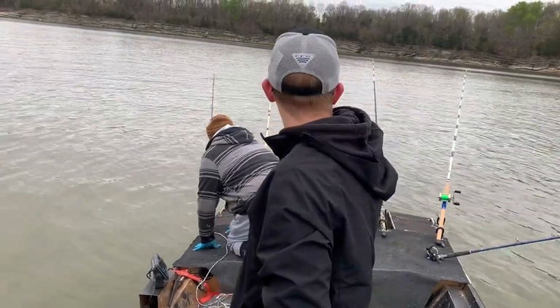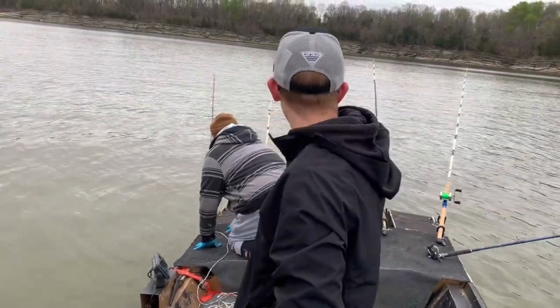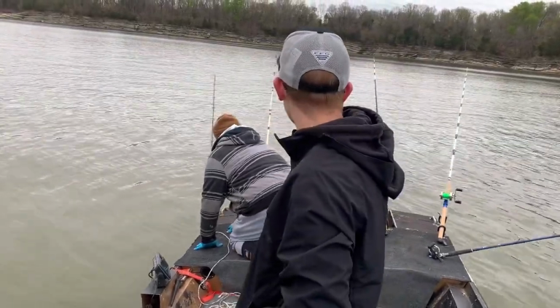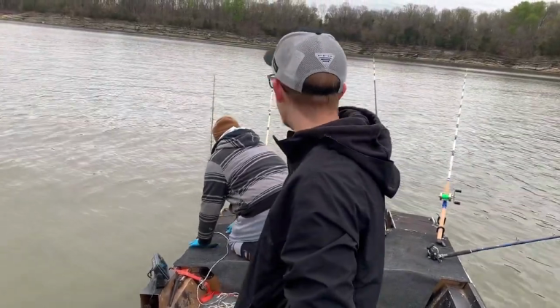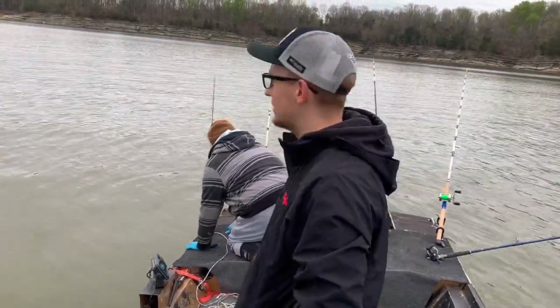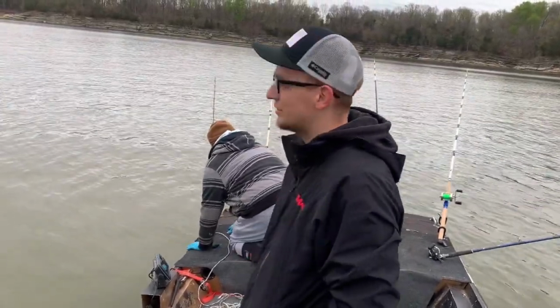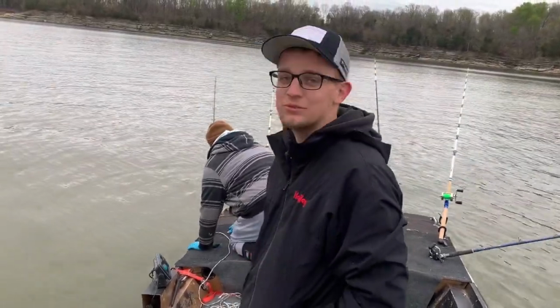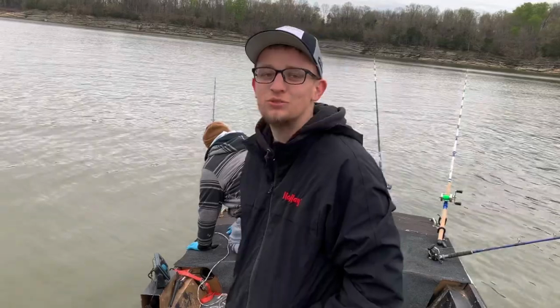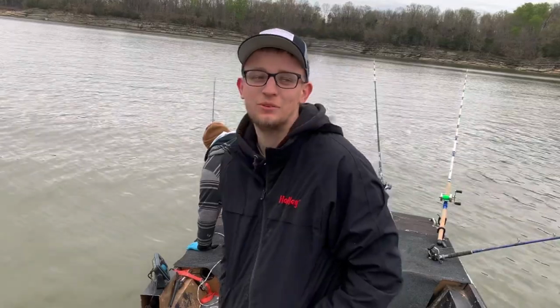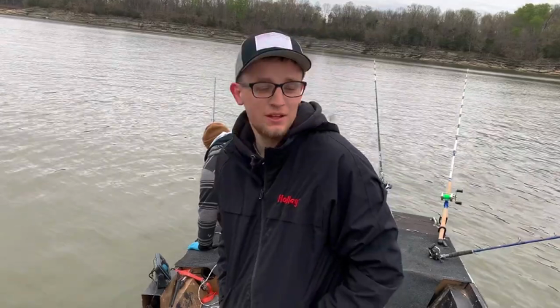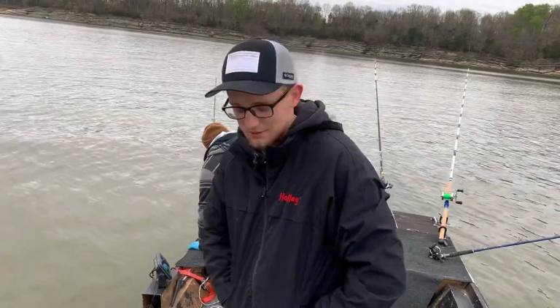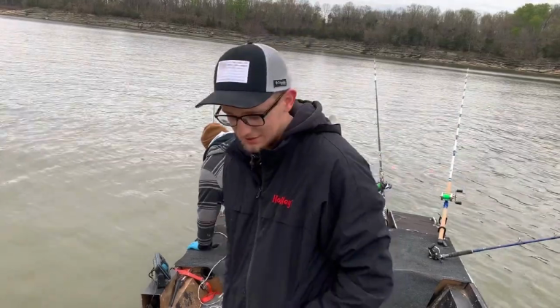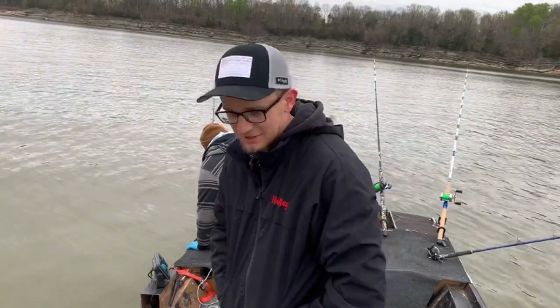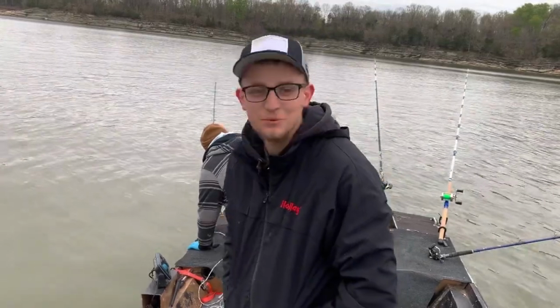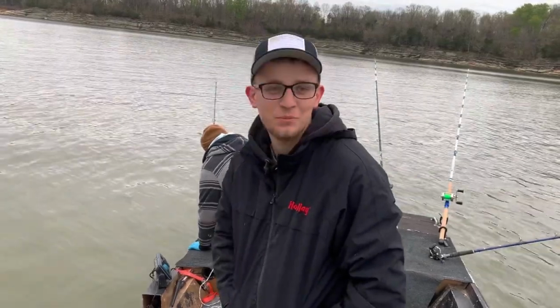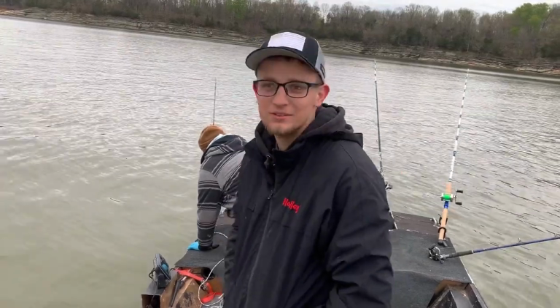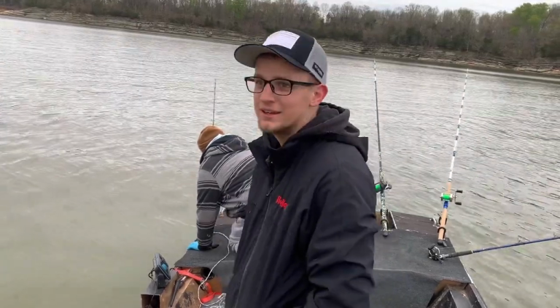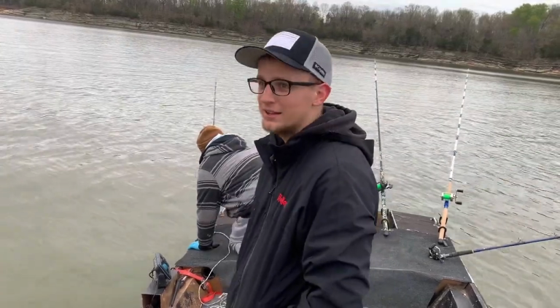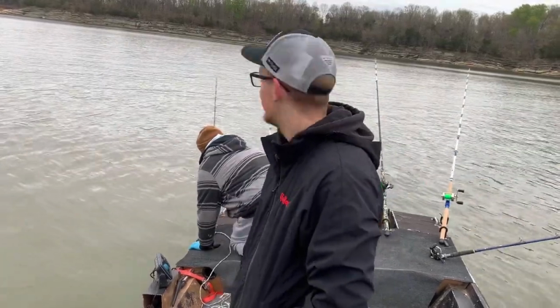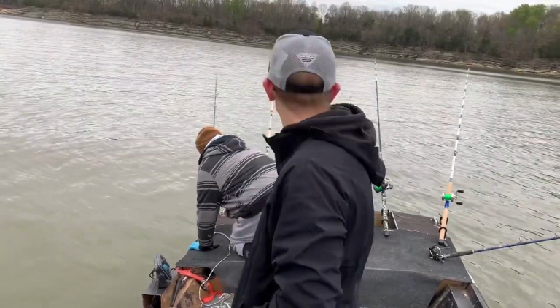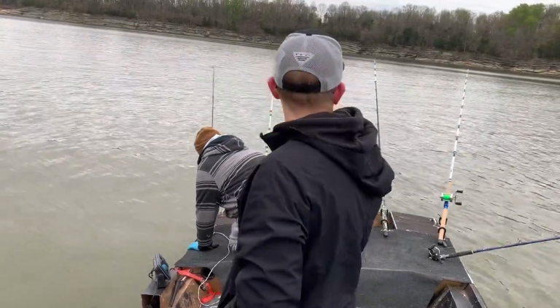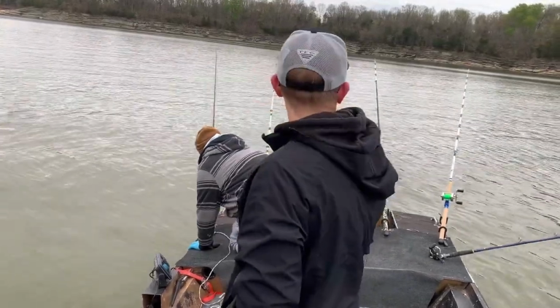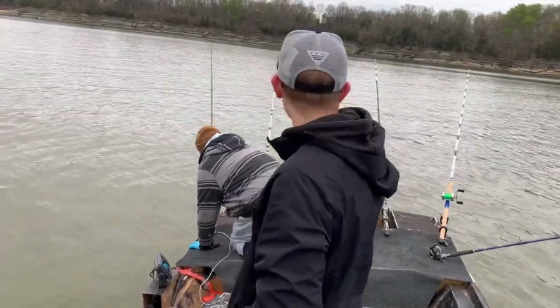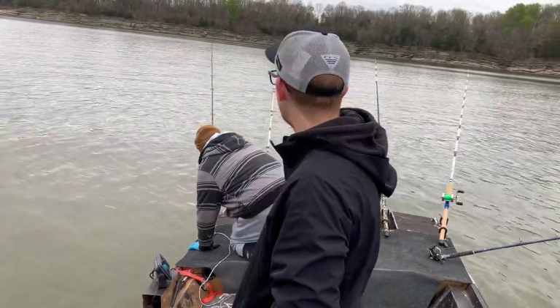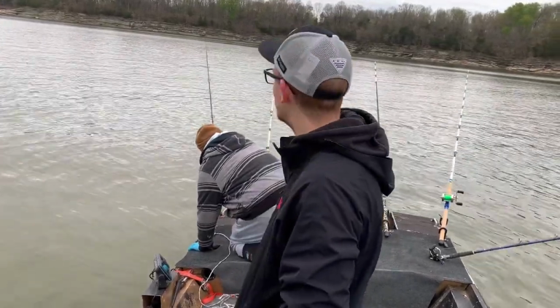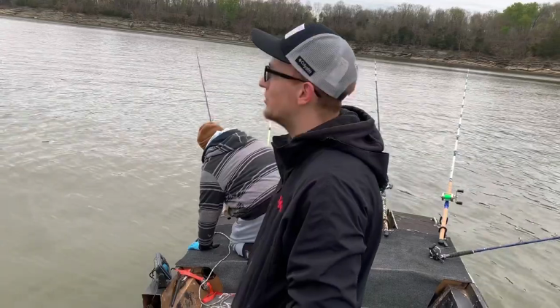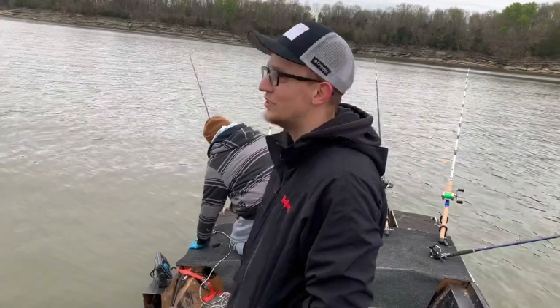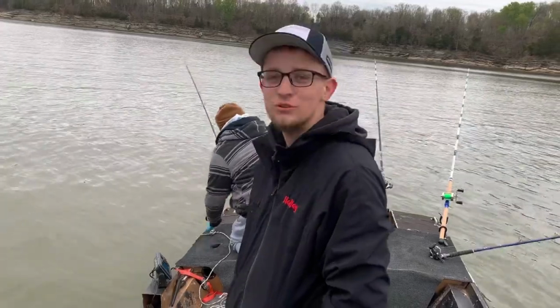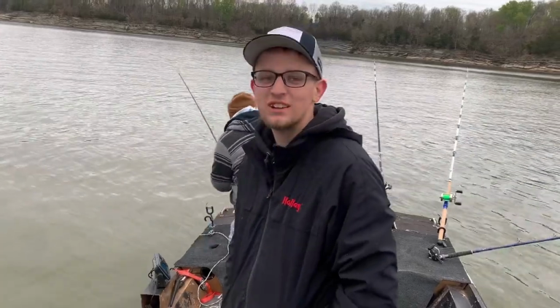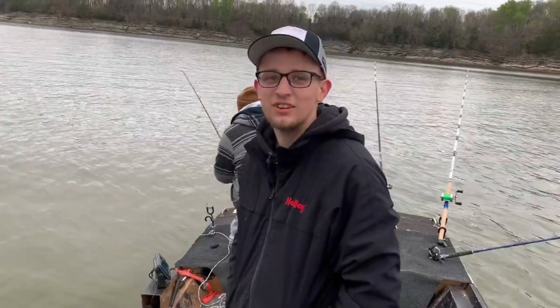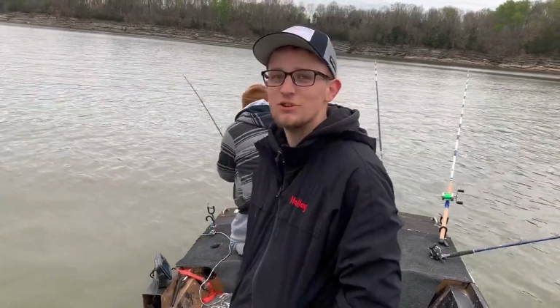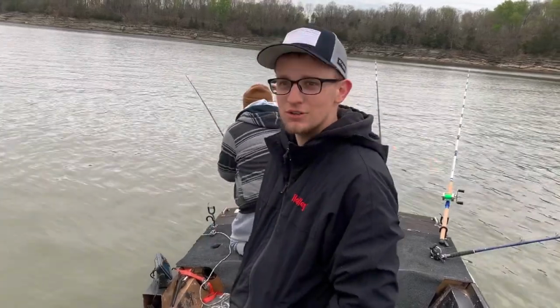I had two good bites and I reeled down too soon, but oh well, that's part of it. That's what happens when you're used to float fishing — you just use that clip, take it off, and it's running.